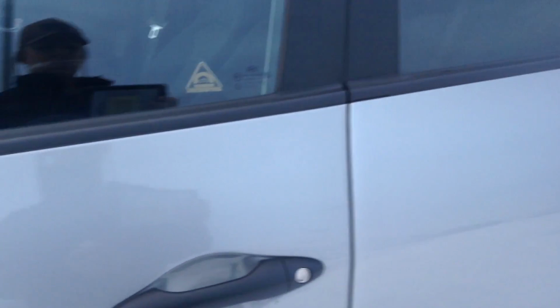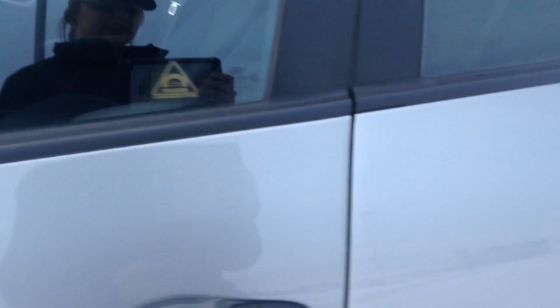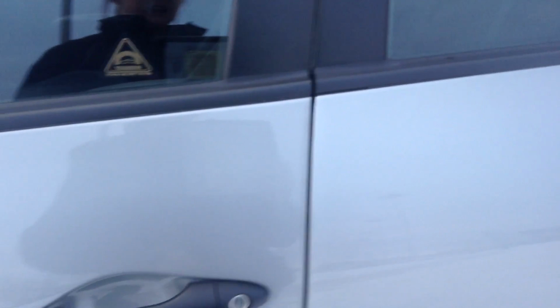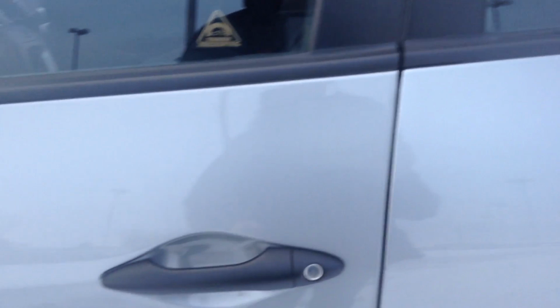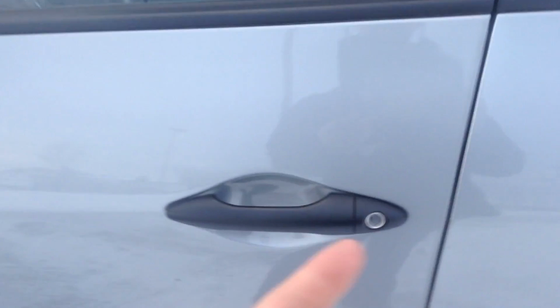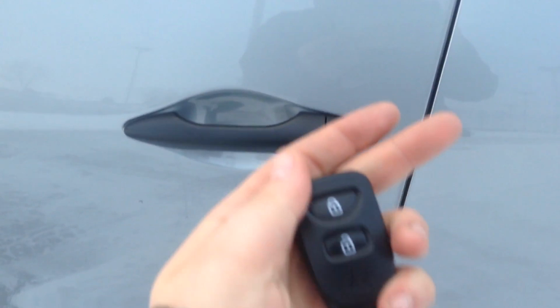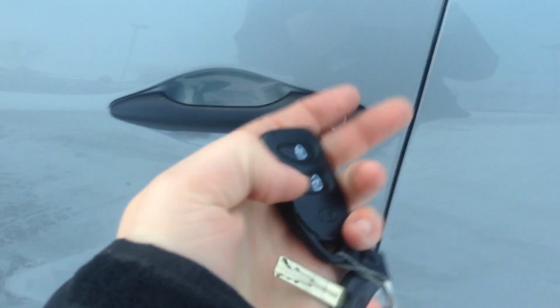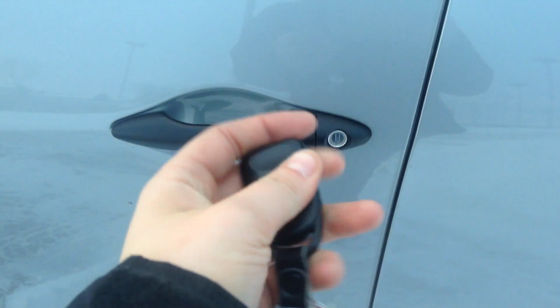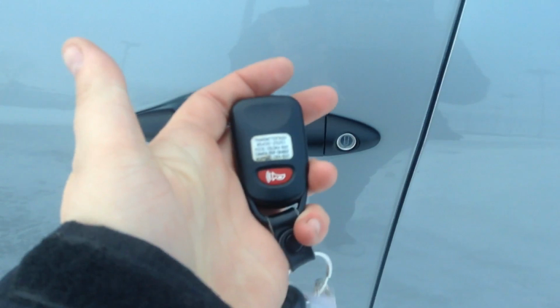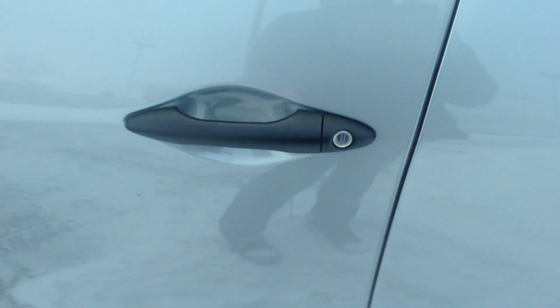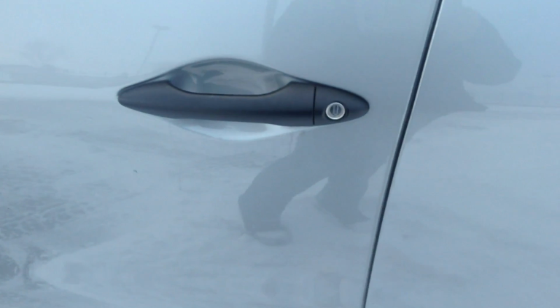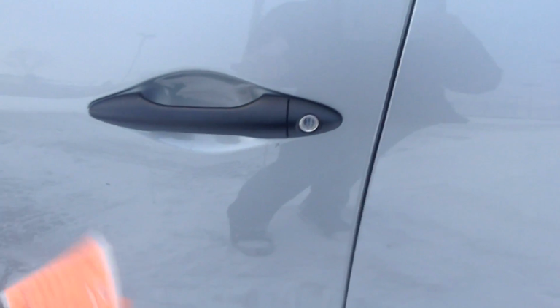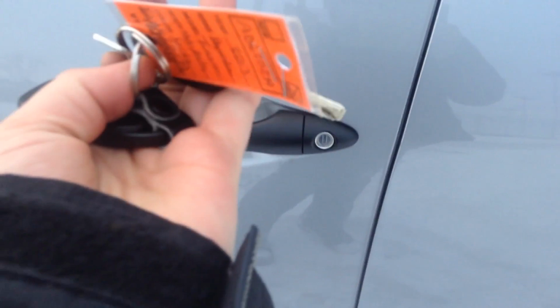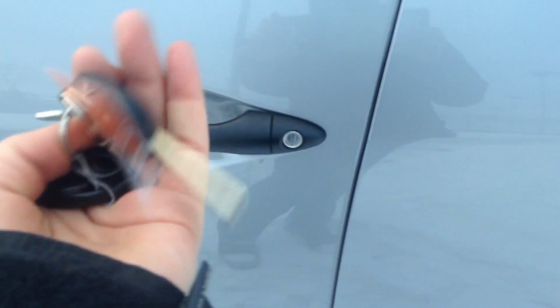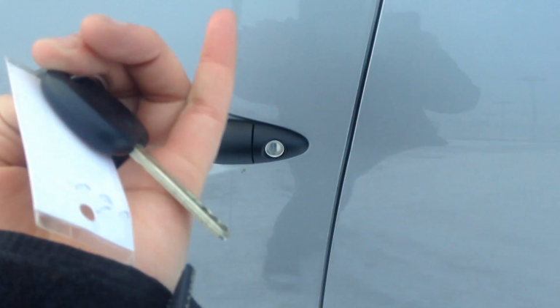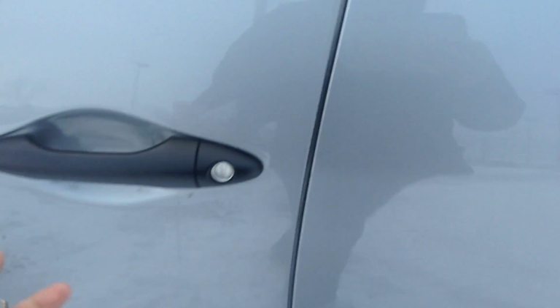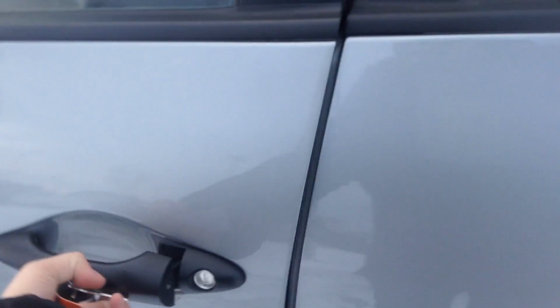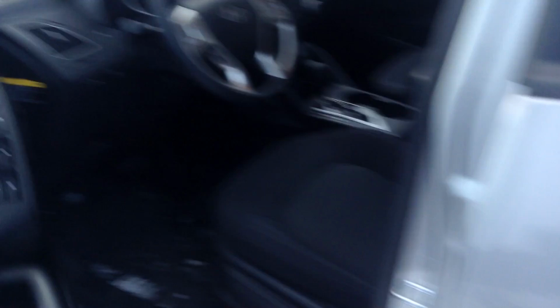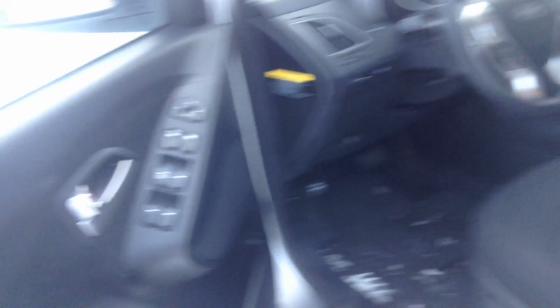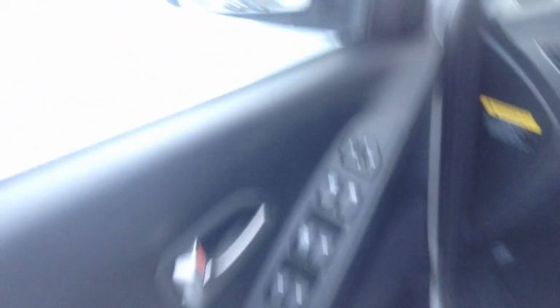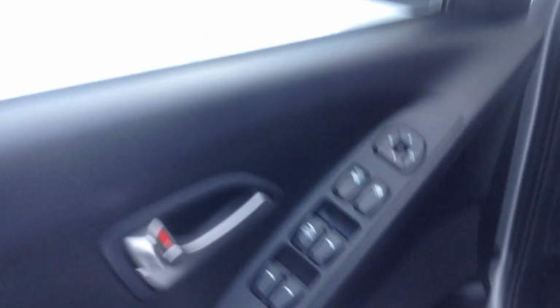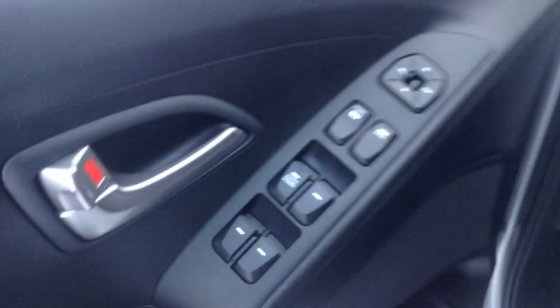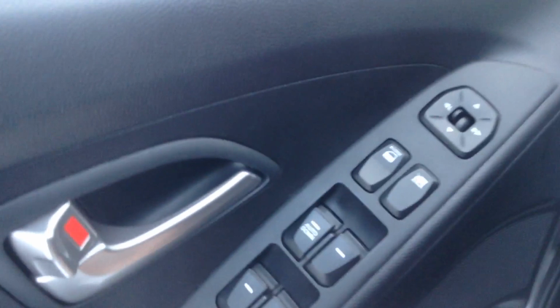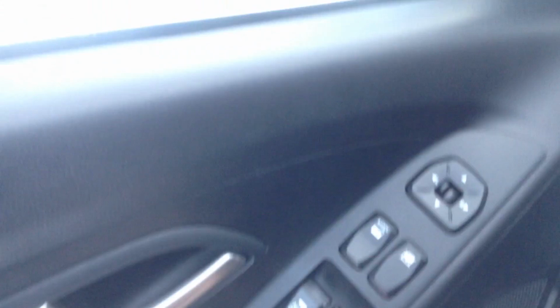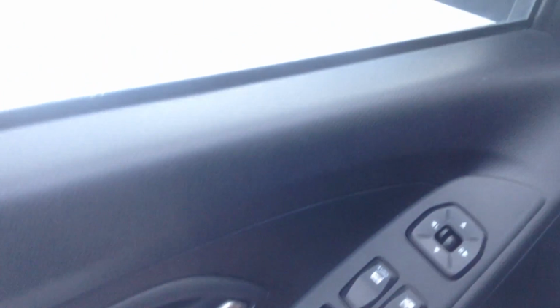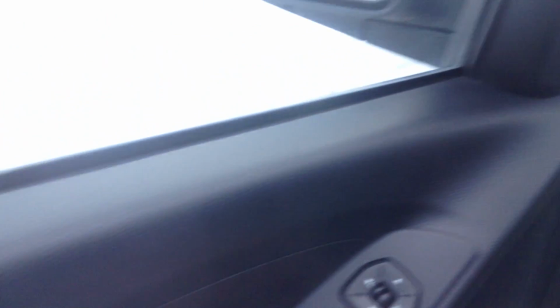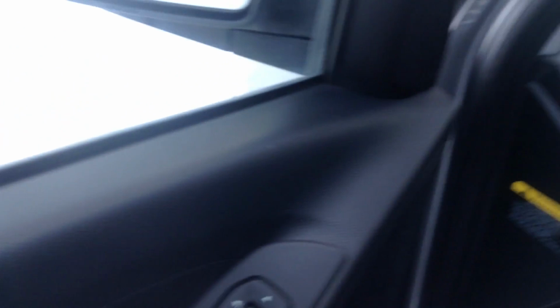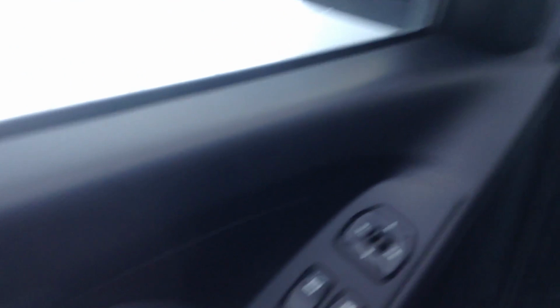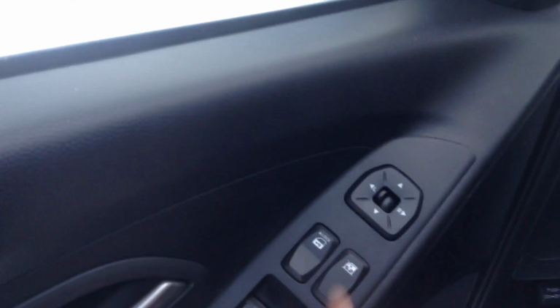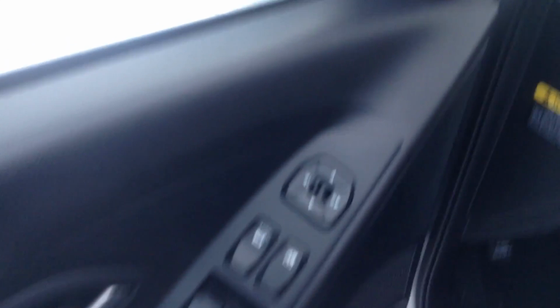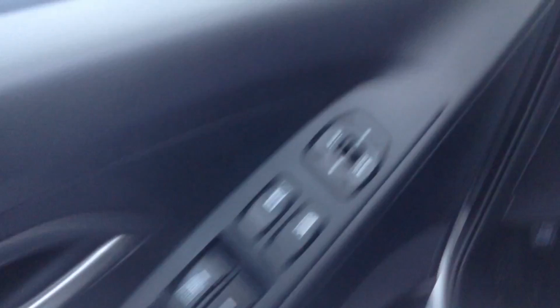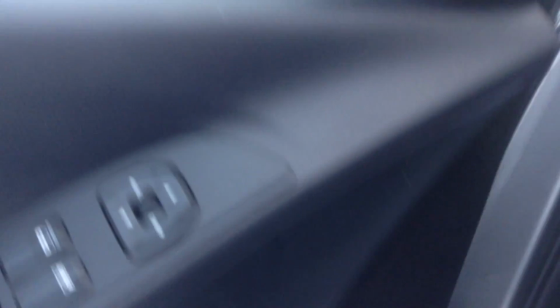Over here we do have a key fob with our lock, unlock, and on the back we have our panic button. We do just have the standard key for our ignition. On the door here we have all our power windows, locks, mirrors, so you can grab that child lock for the windows.